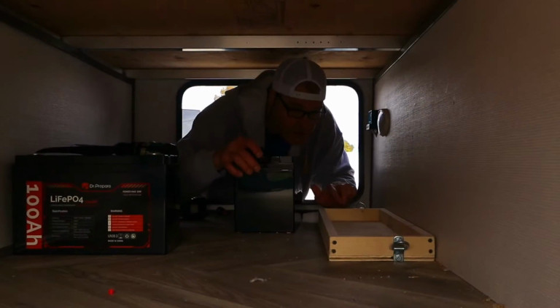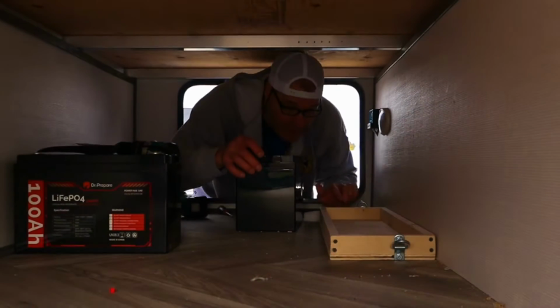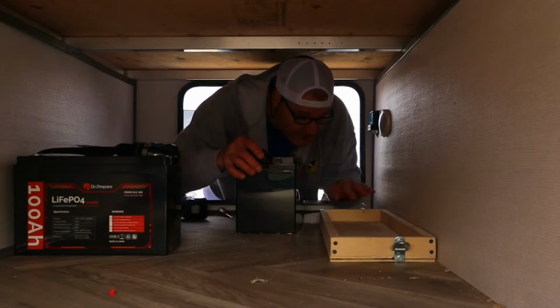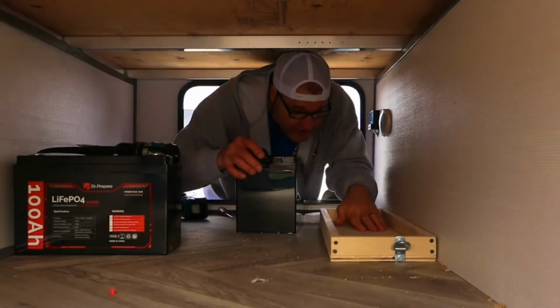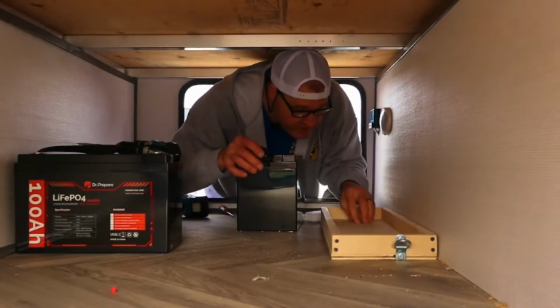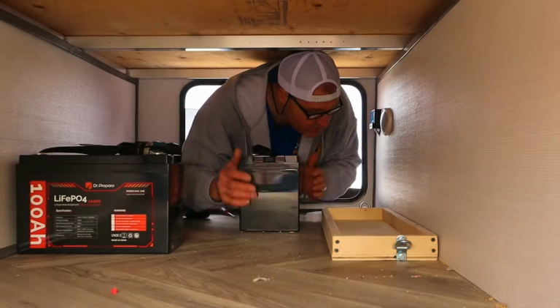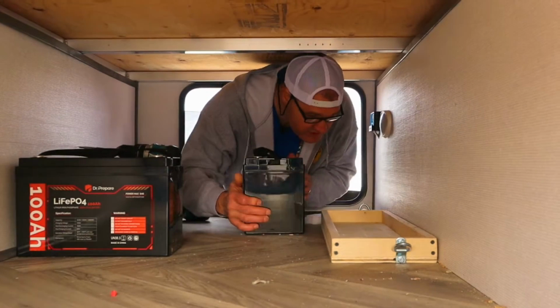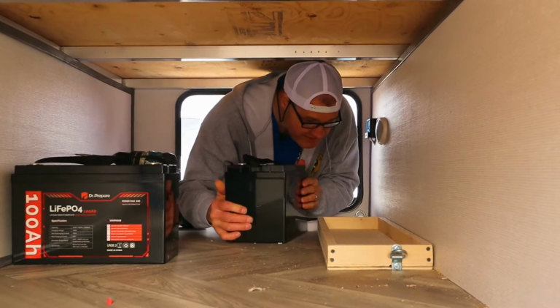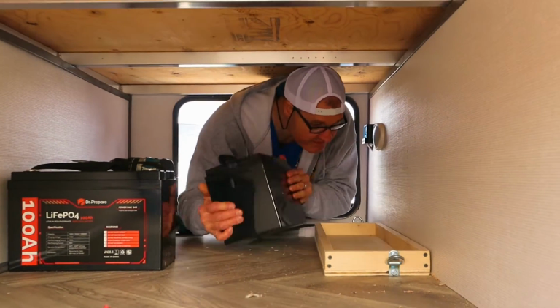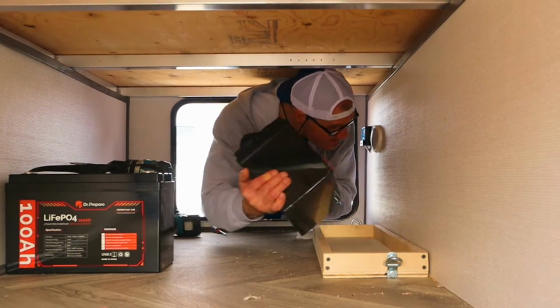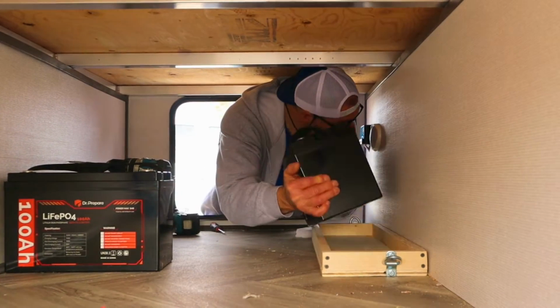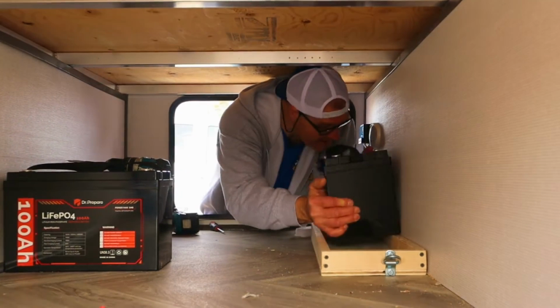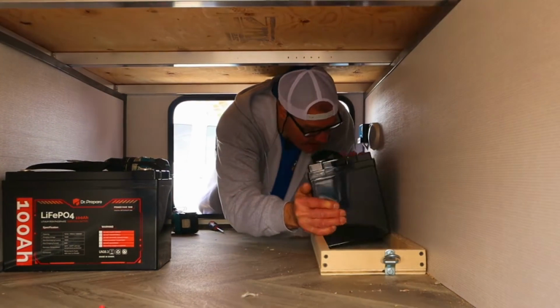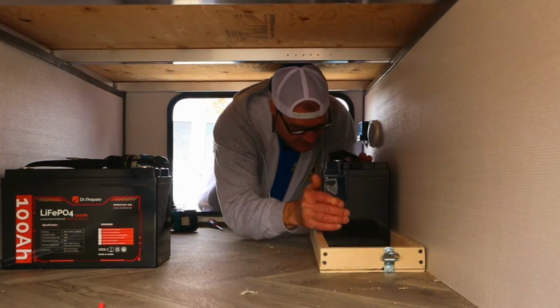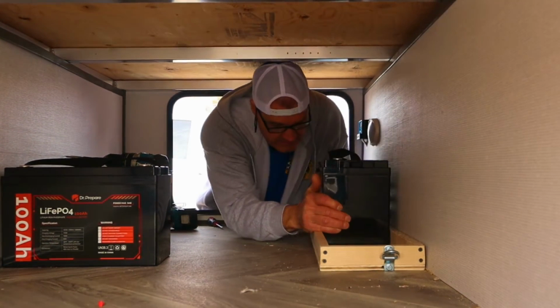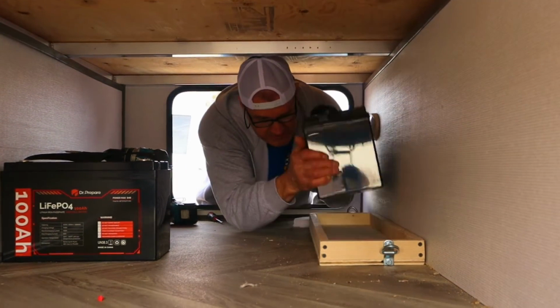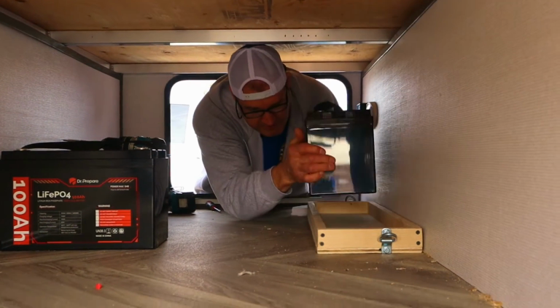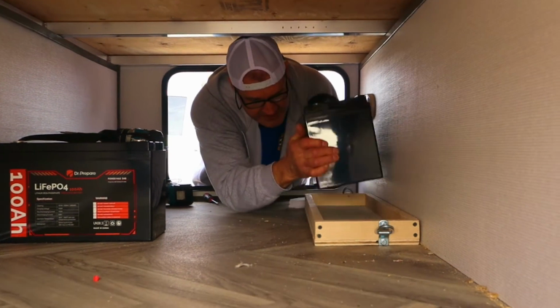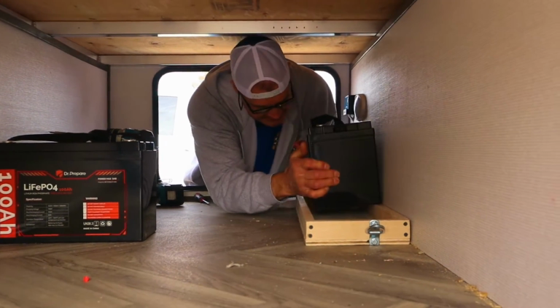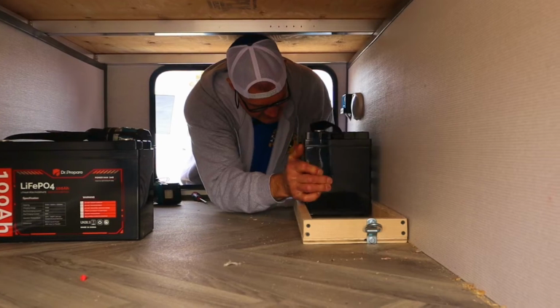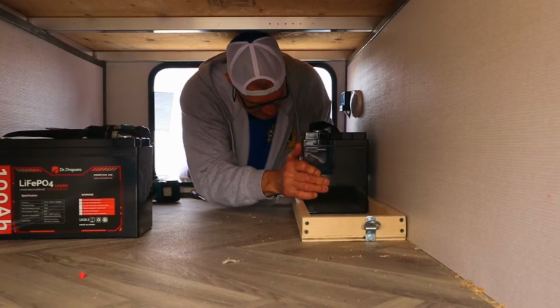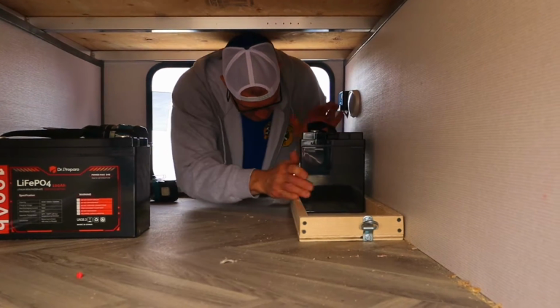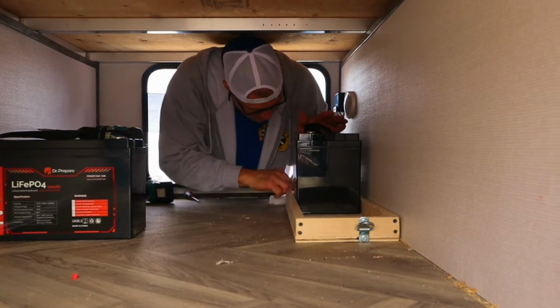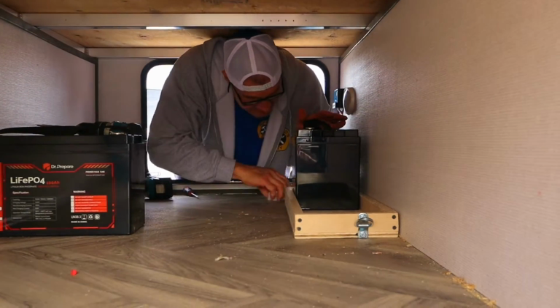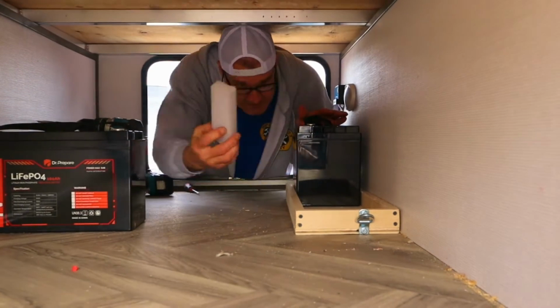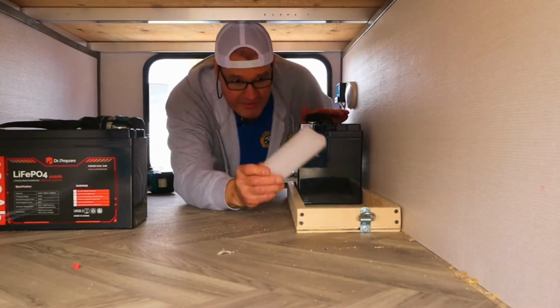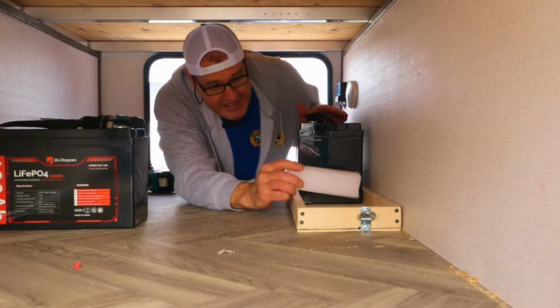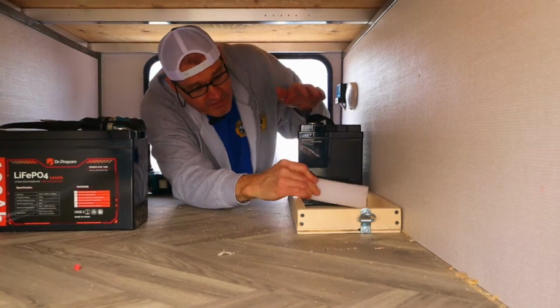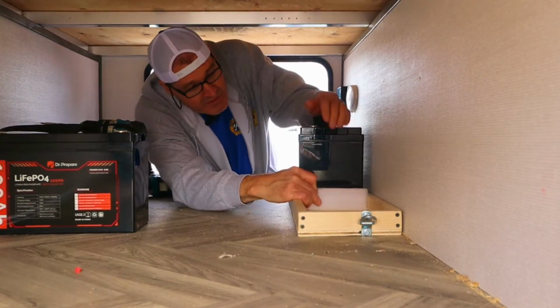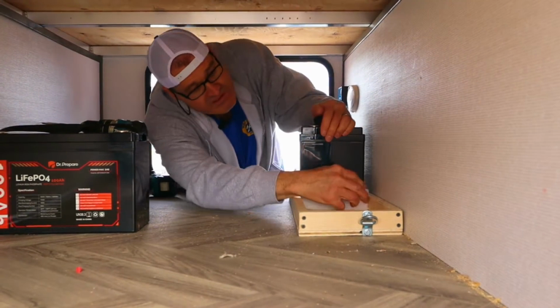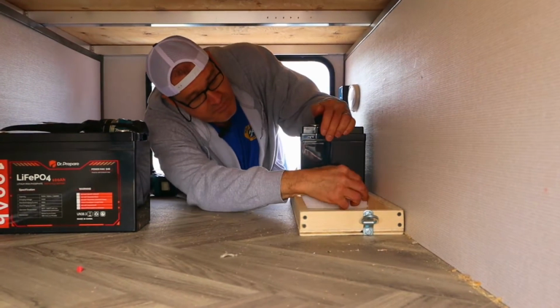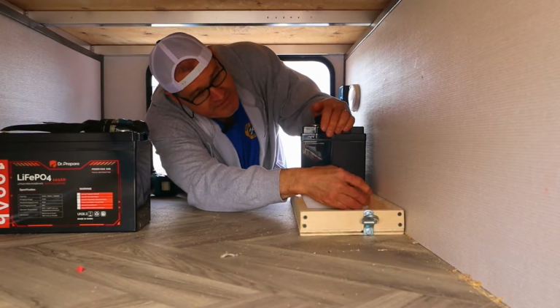I've made this tray to hold two batteries. They're pretty light, and I'm going to use some of the packing foam as a buffer between the batteries.